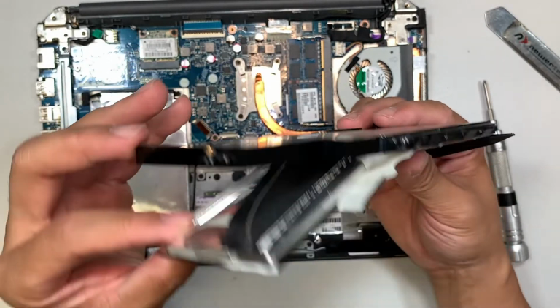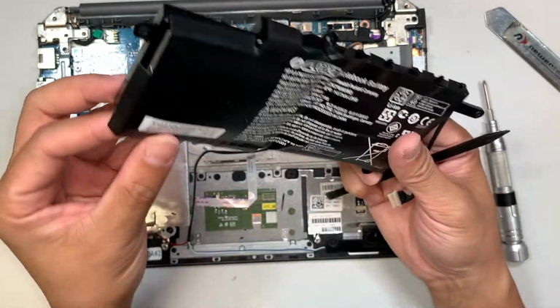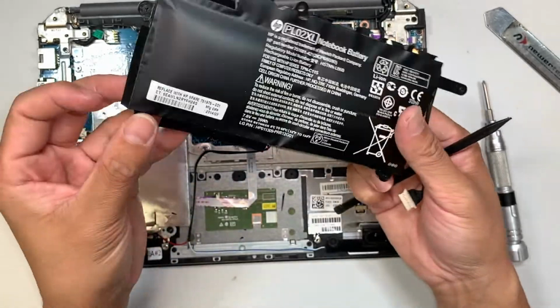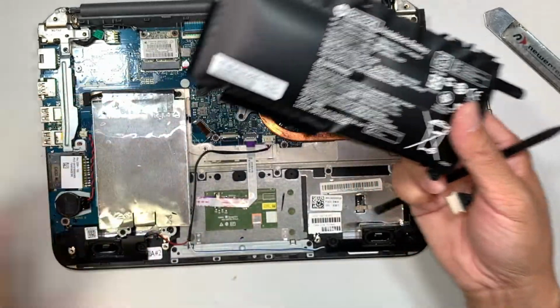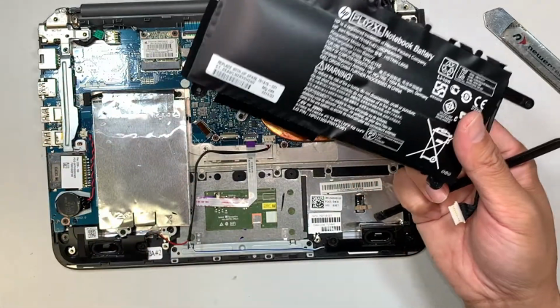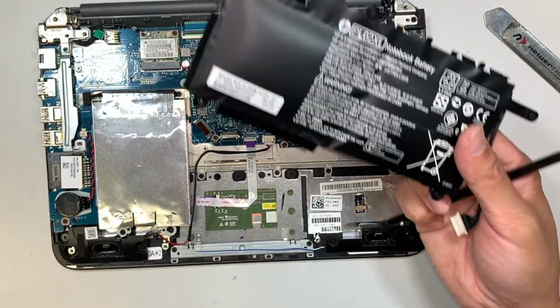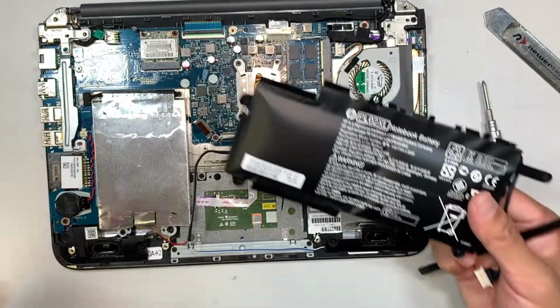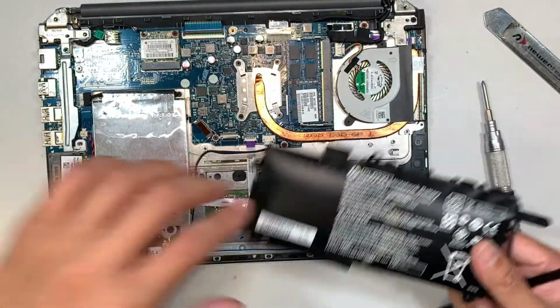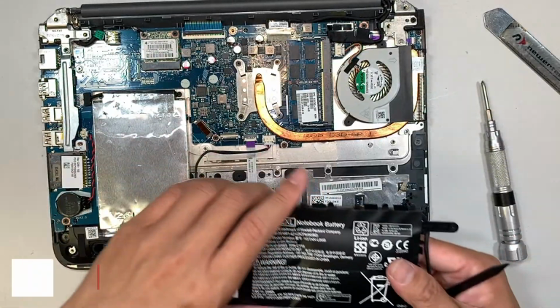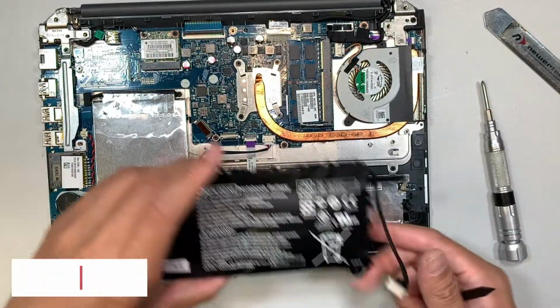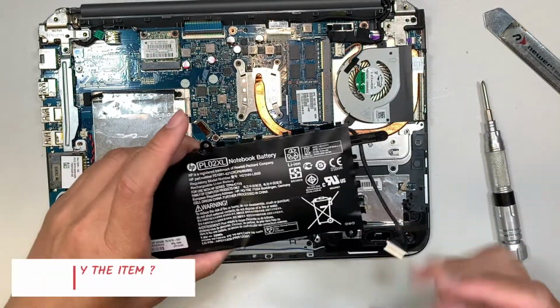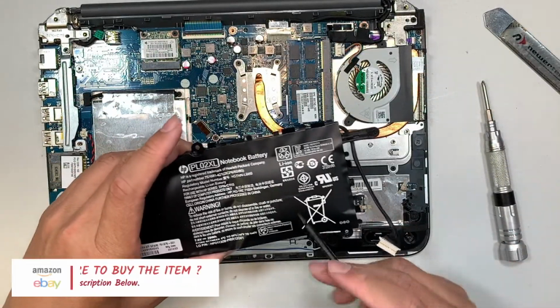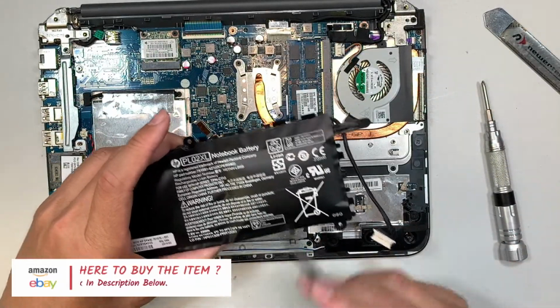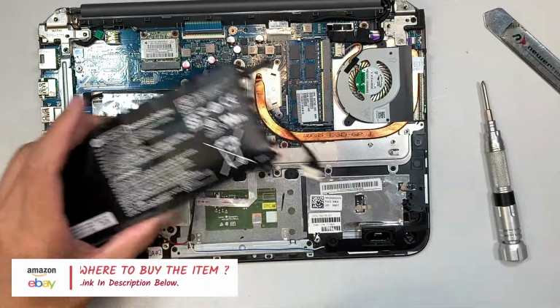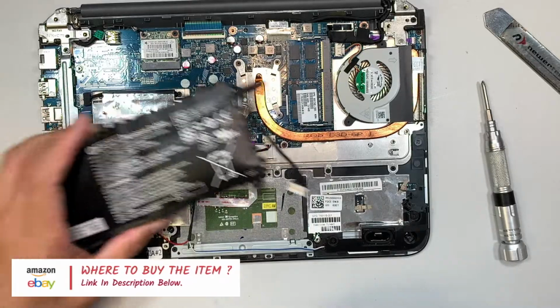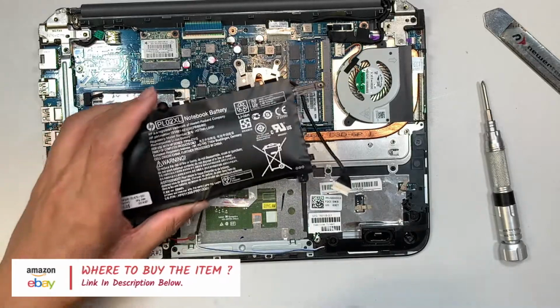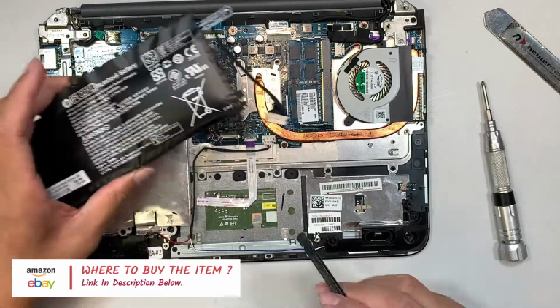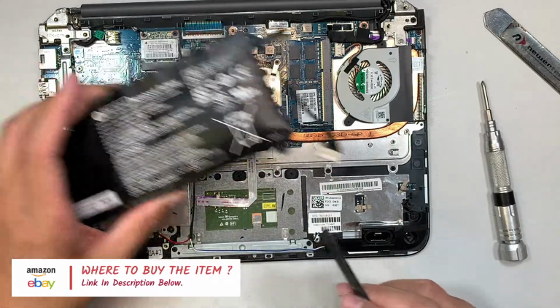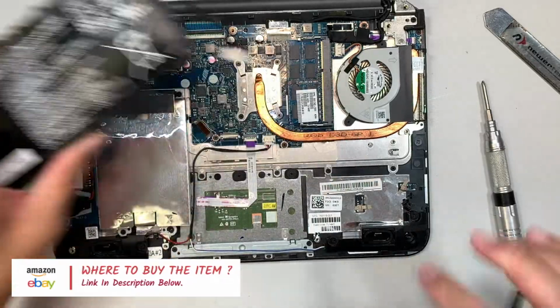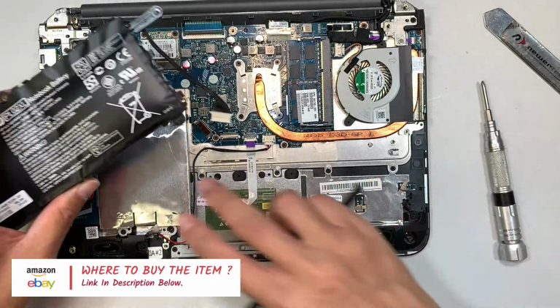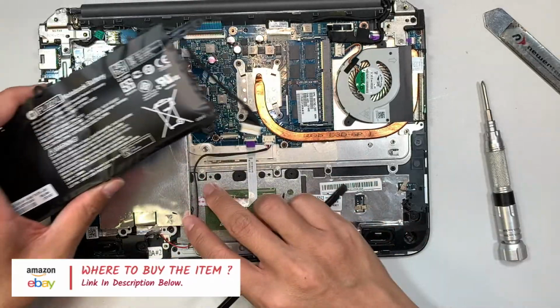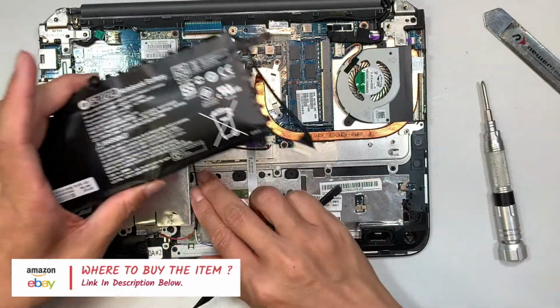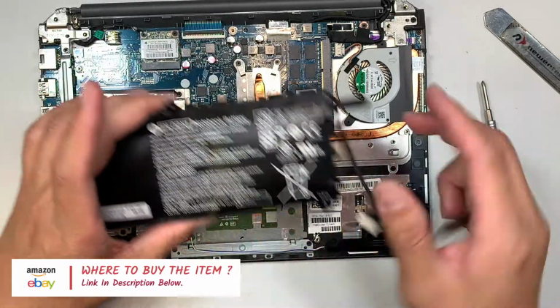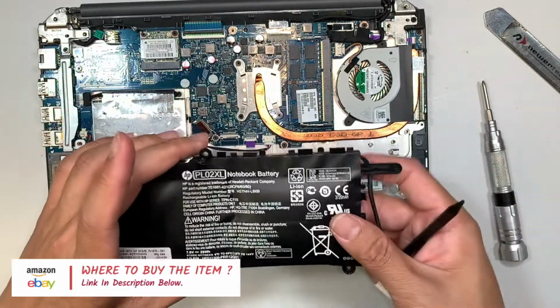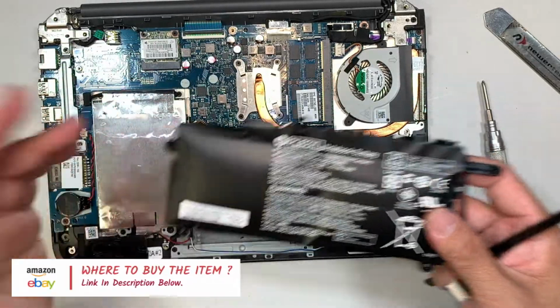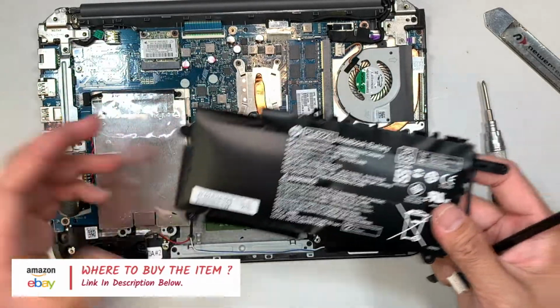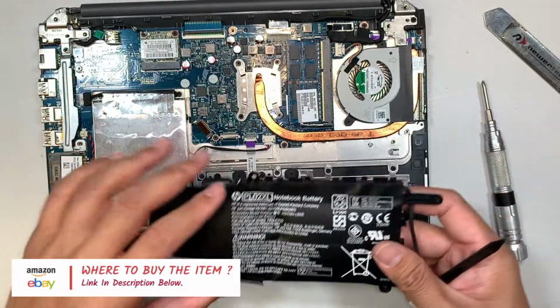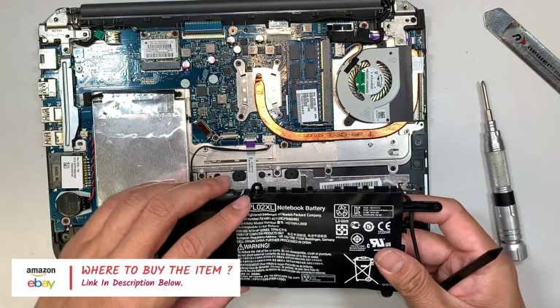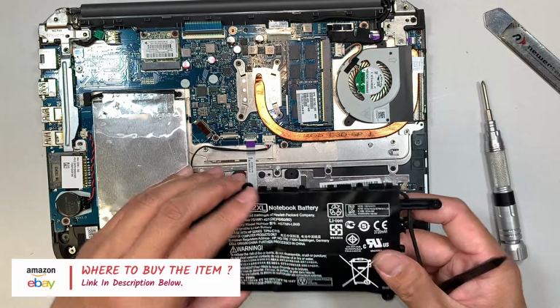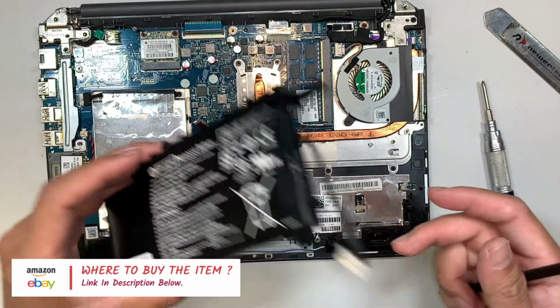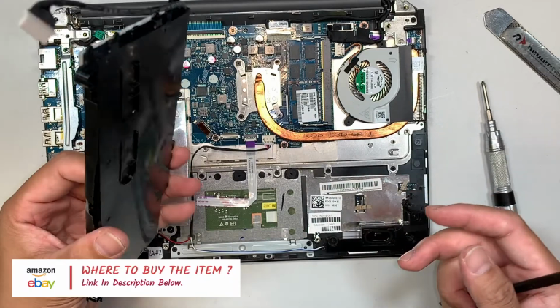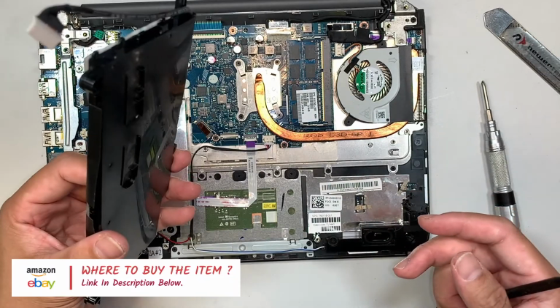You can buy the replacement battery from either Amazon or eBay — I will link to the right website with the right product so you can follow along with my video and get your battery replaced.